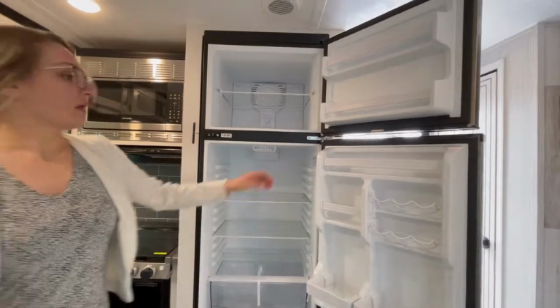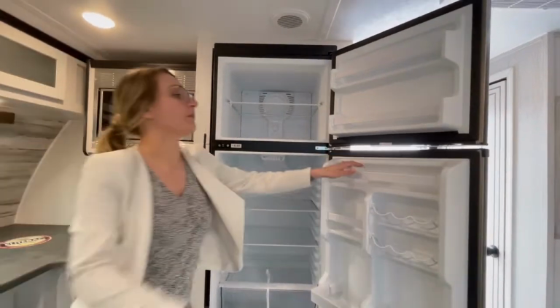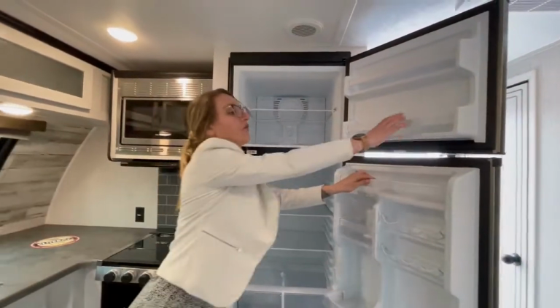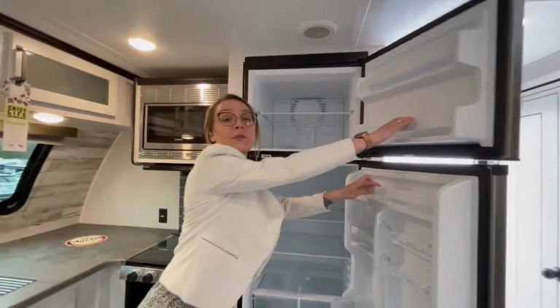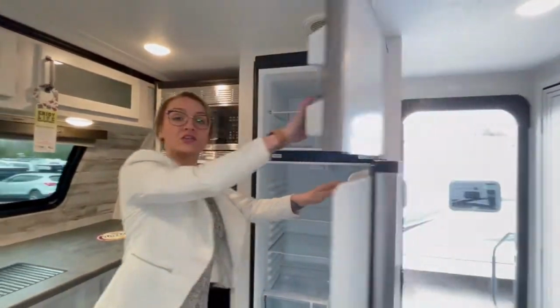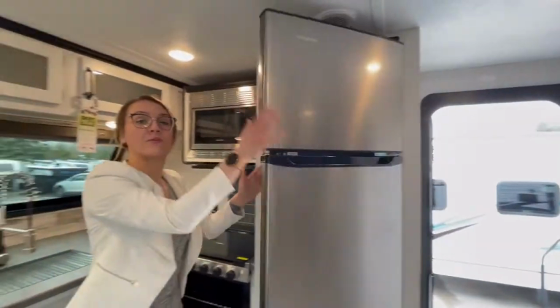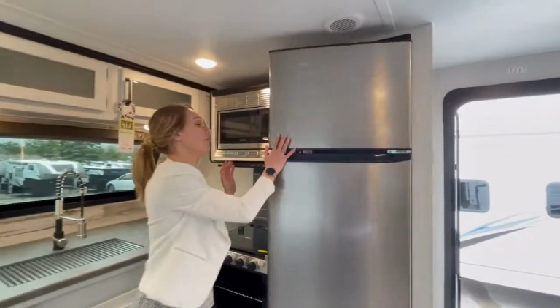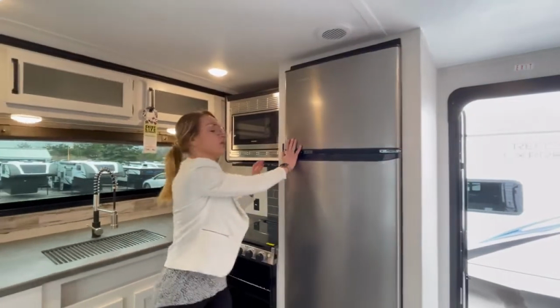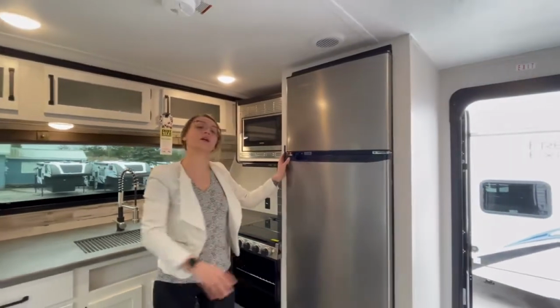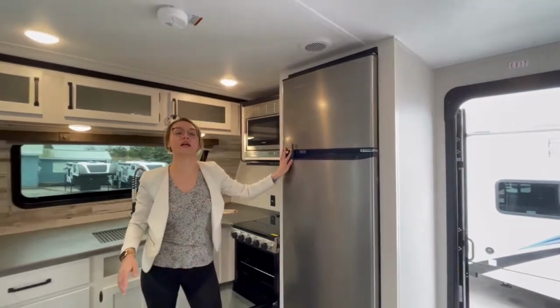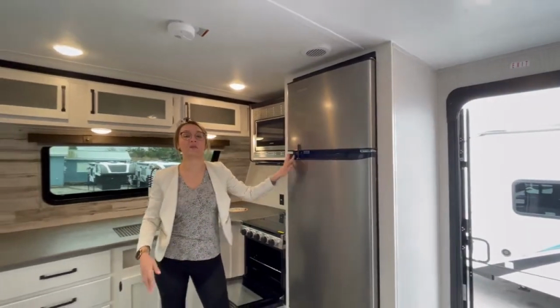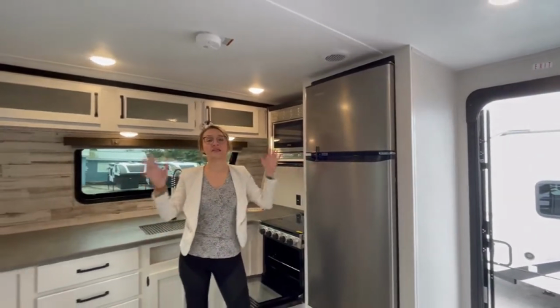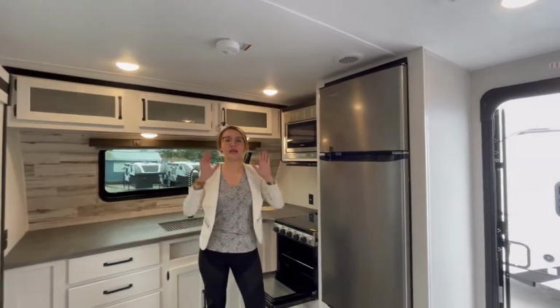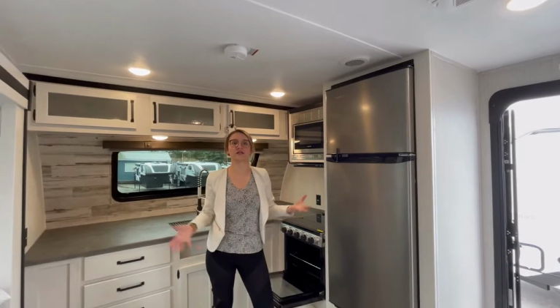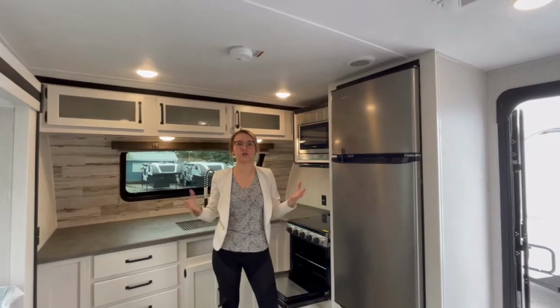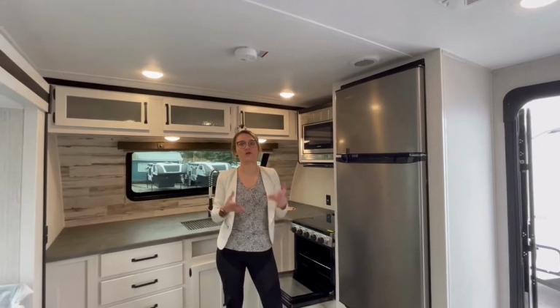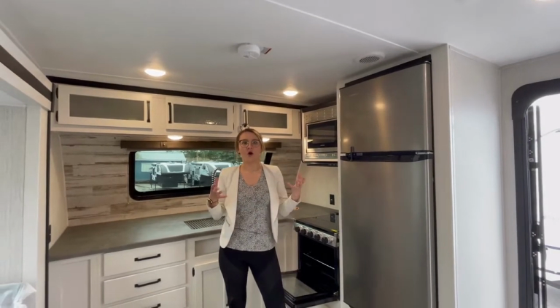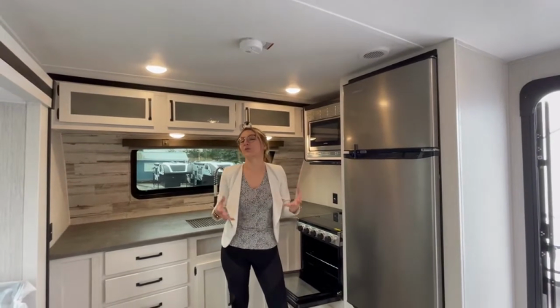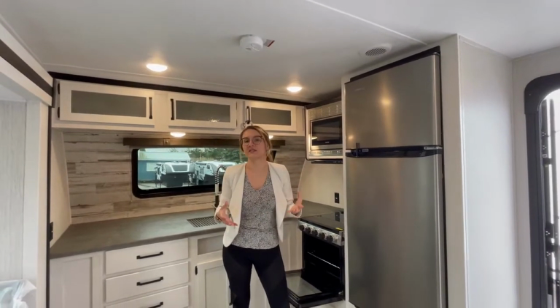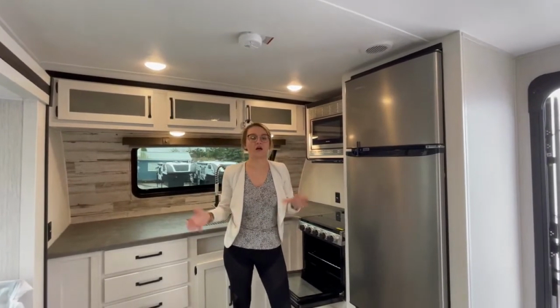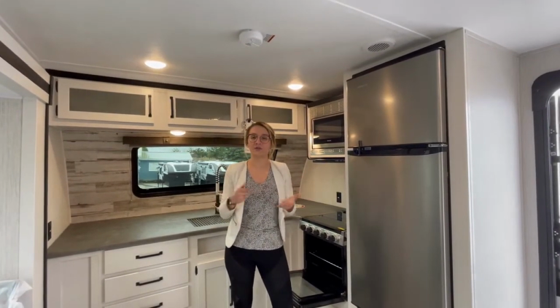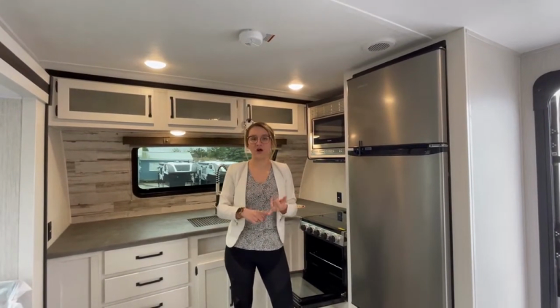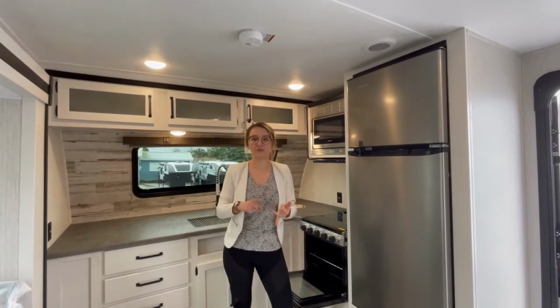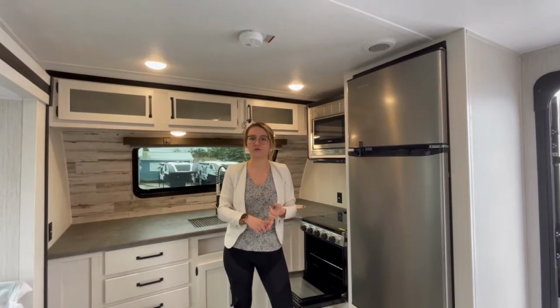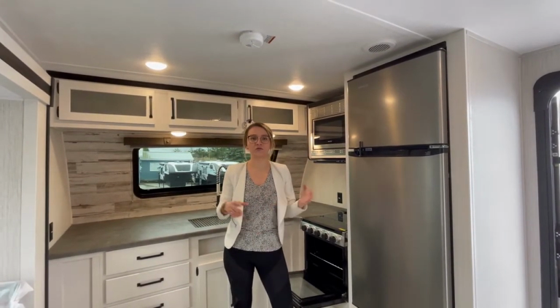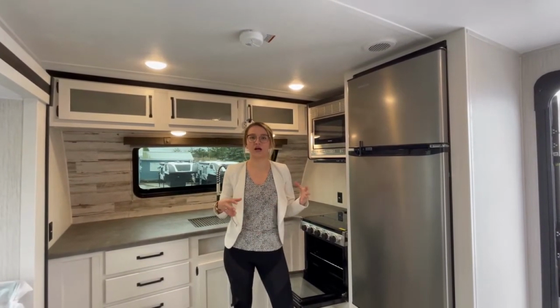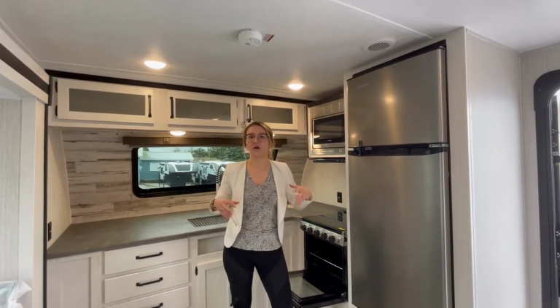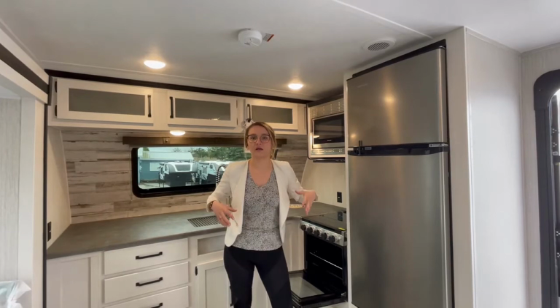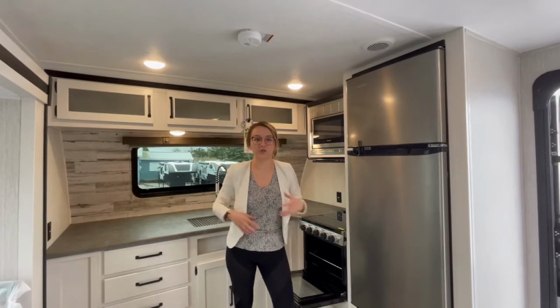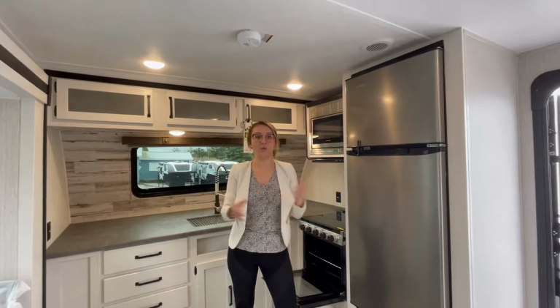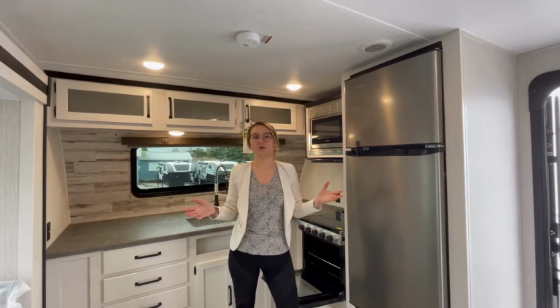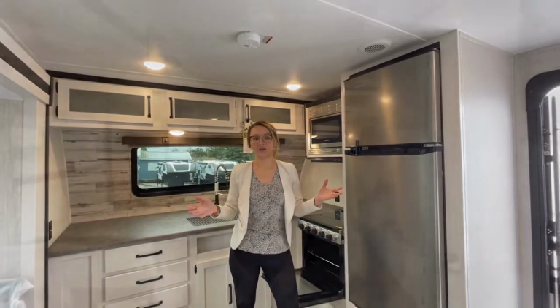This is a perfect combination for couples who love to boondock and dry camp. And since campsites are so overbooked this year, being able to dry camp and boondock really just lets you explore way more adventures.